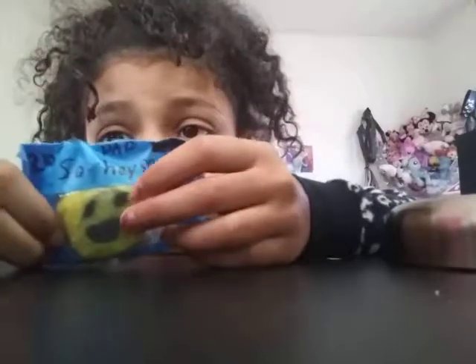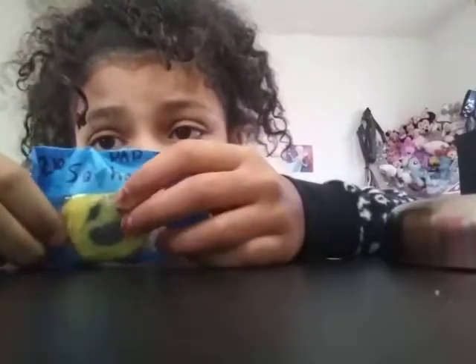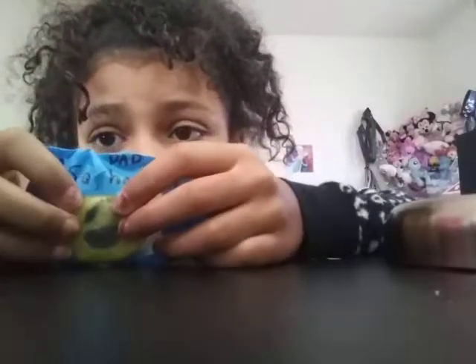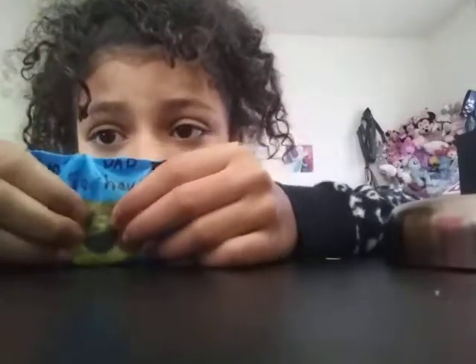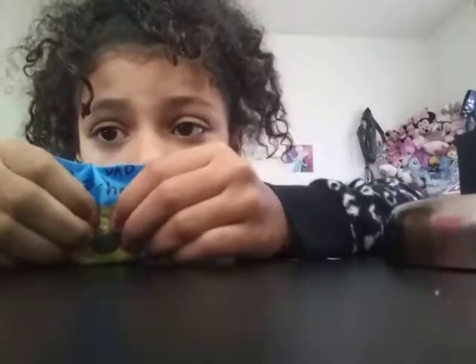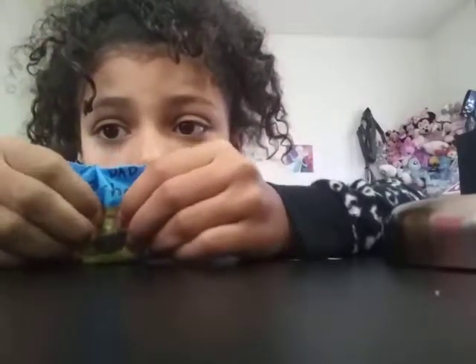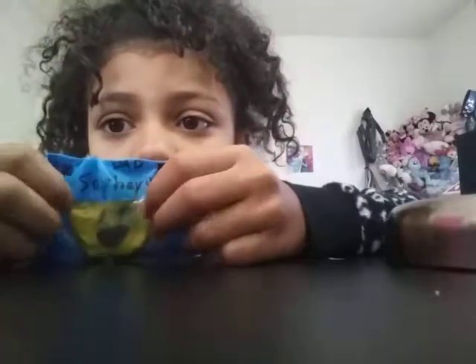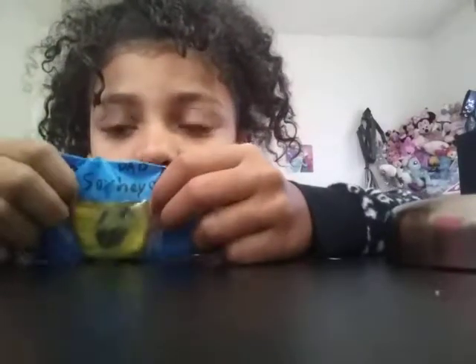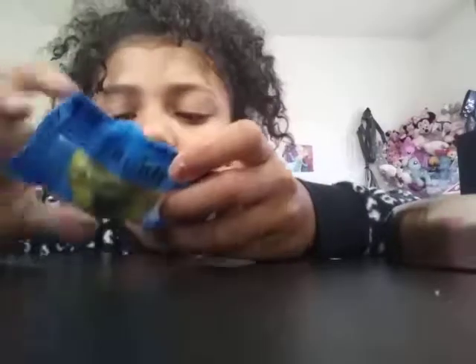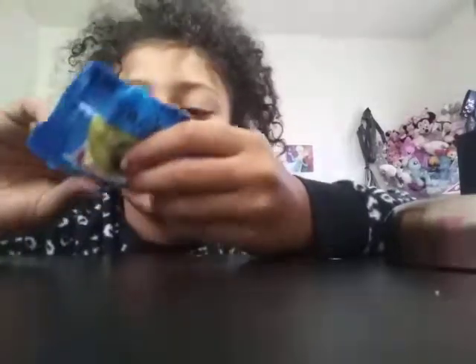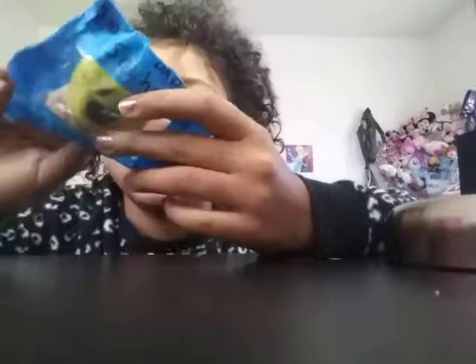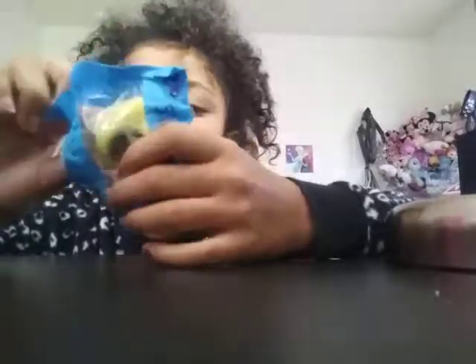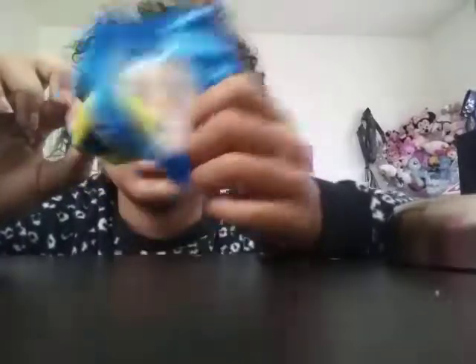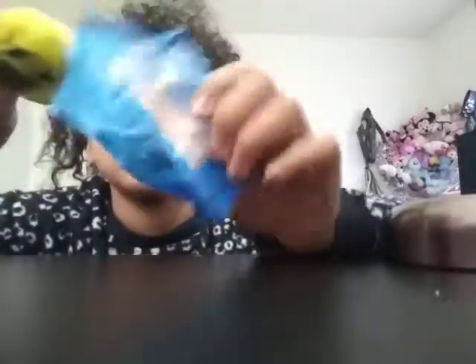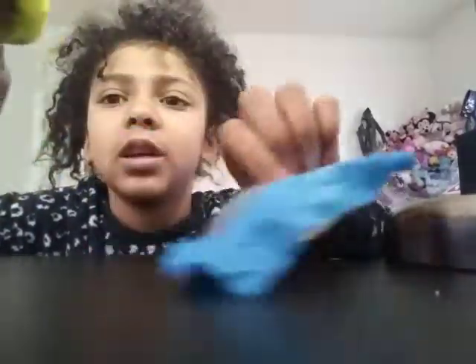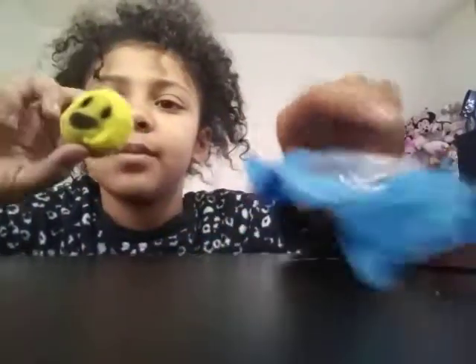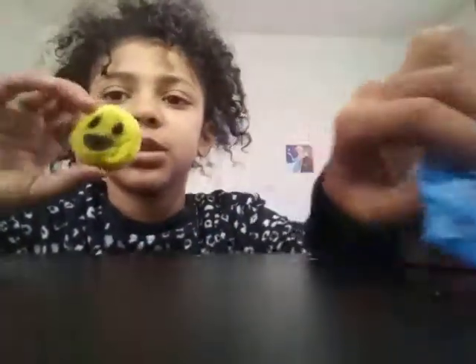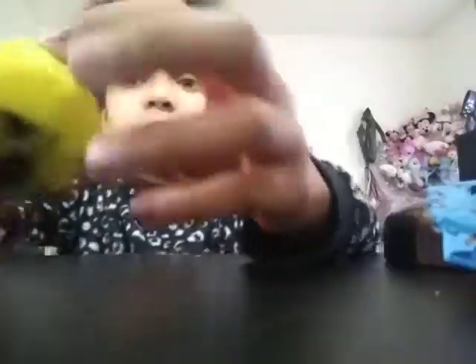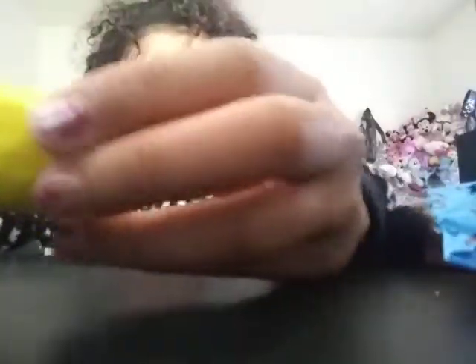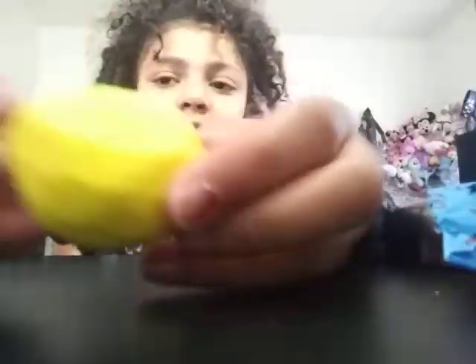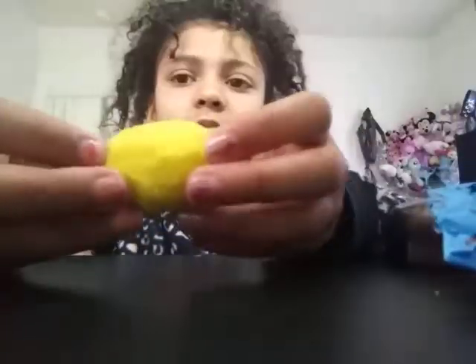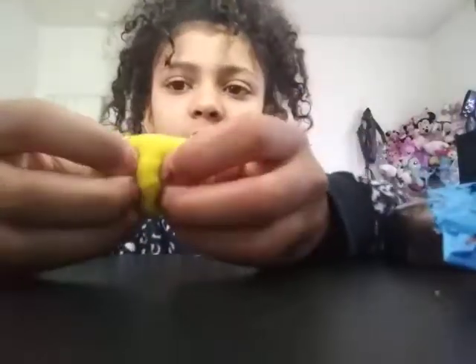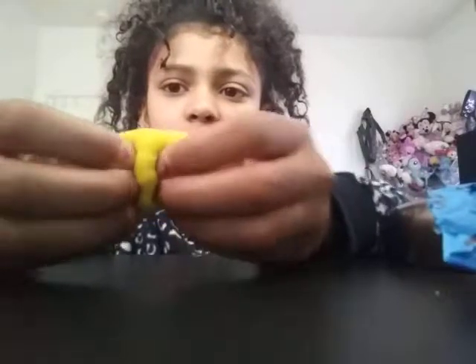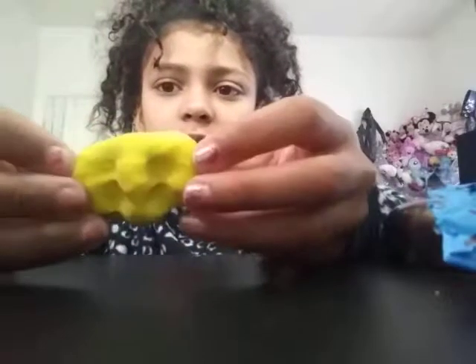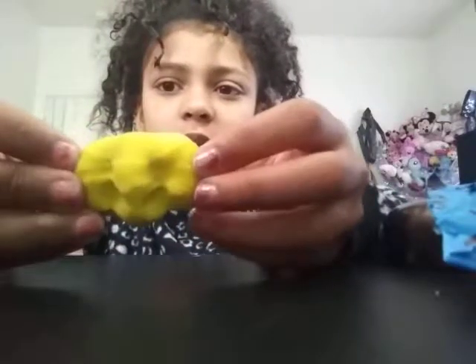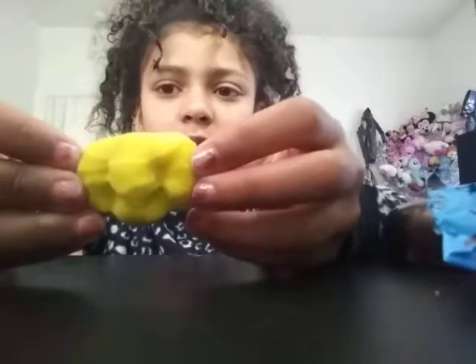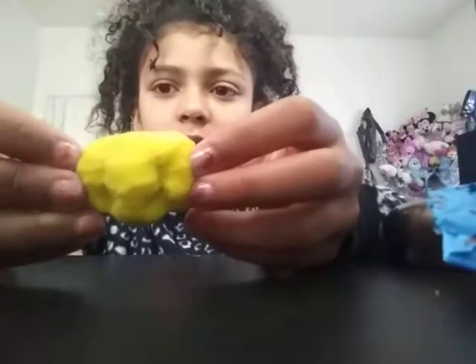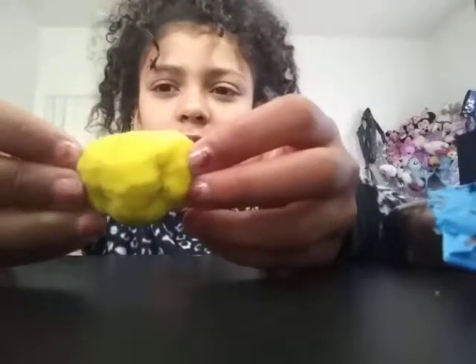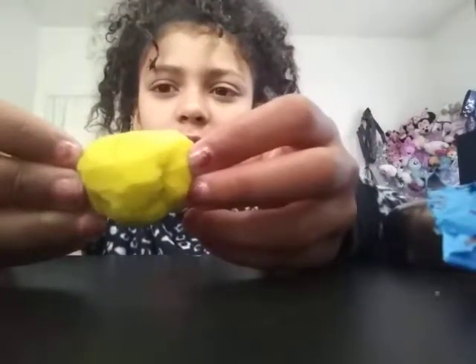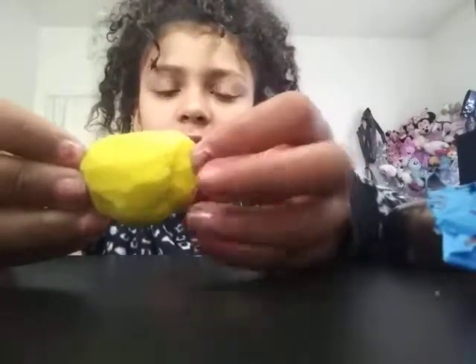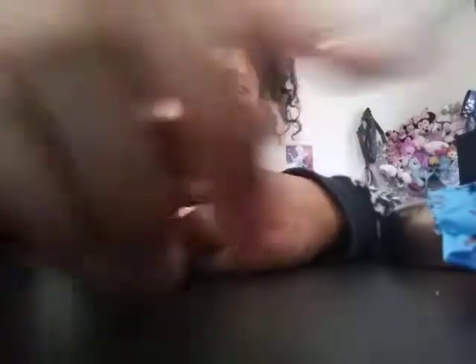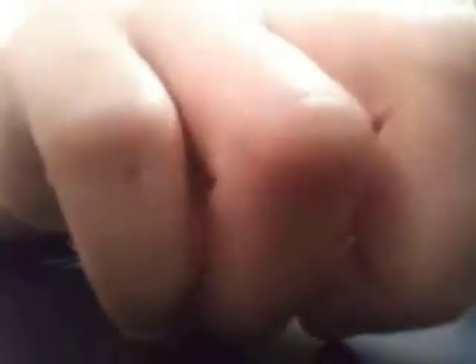Anyway, this is a squishy. It's made out of the same foam. Let me just take it out because you can't see it. It's a happy face squishy — my sister's. I'm really sorry, this is the slow-rising one.